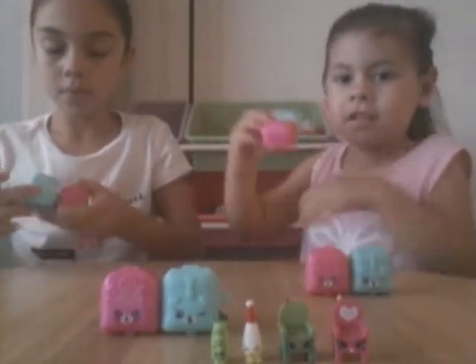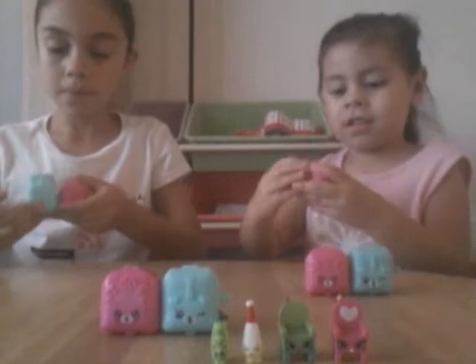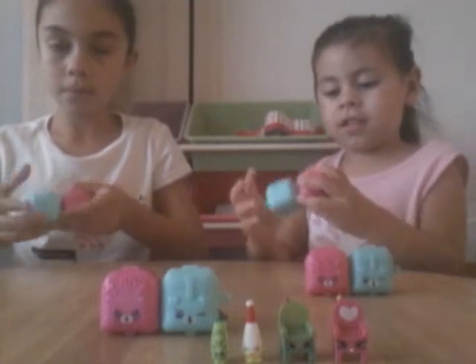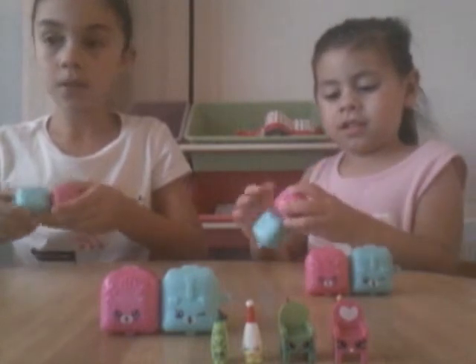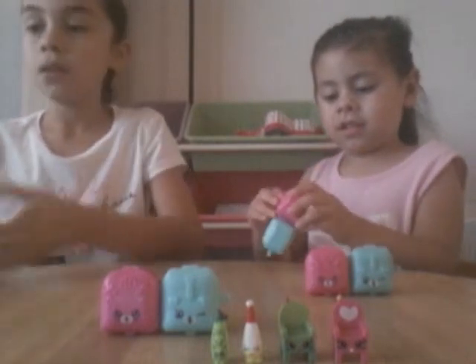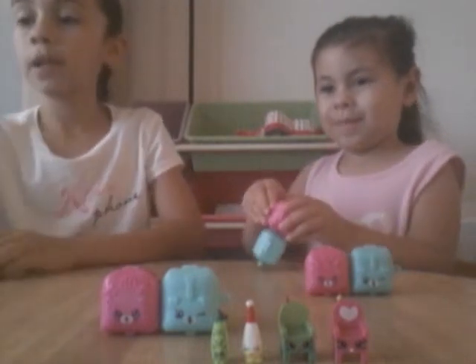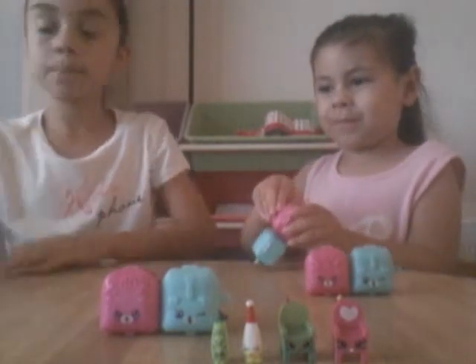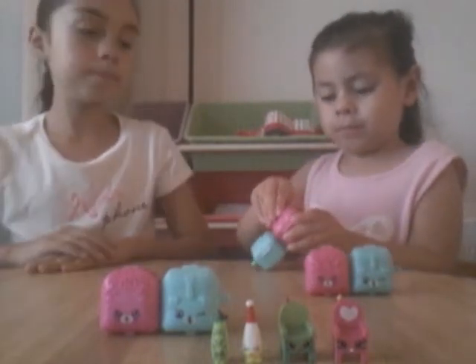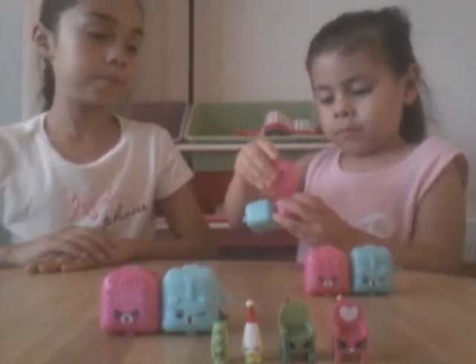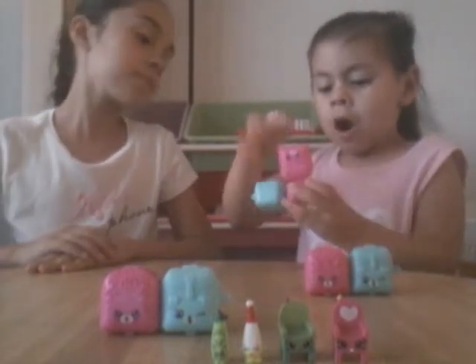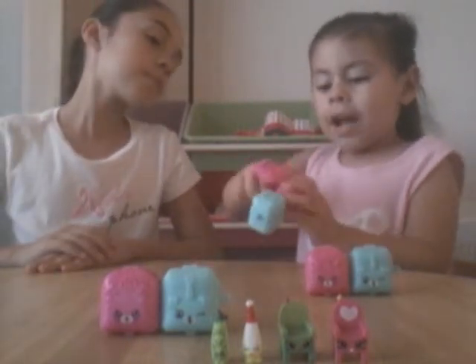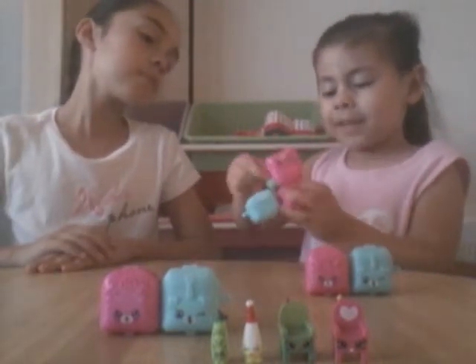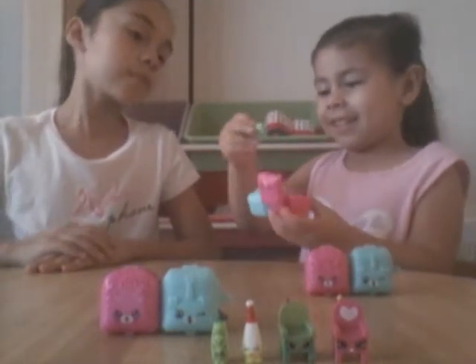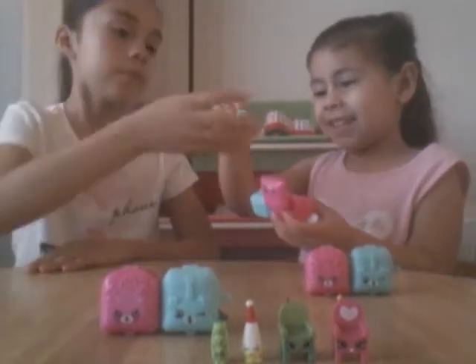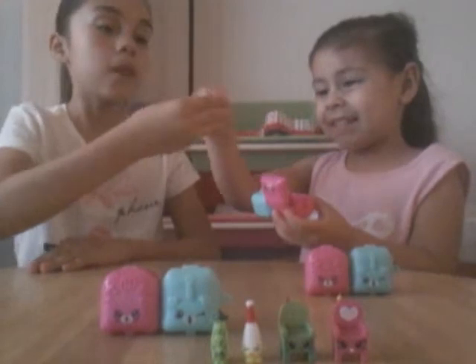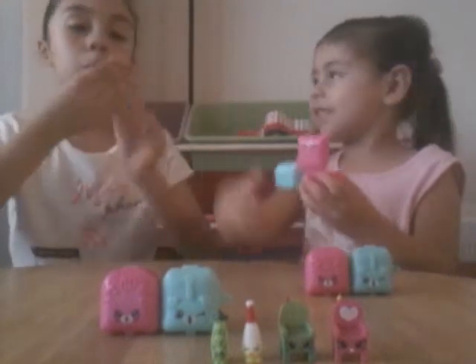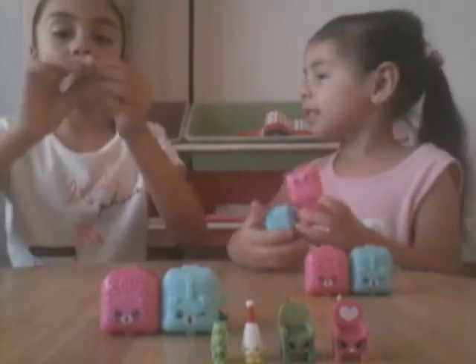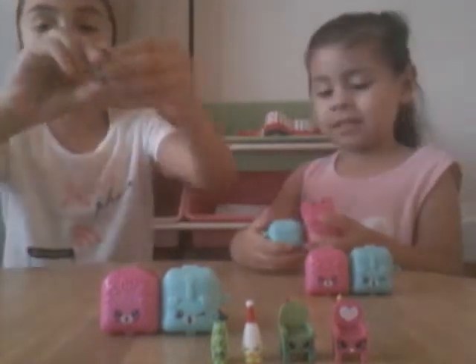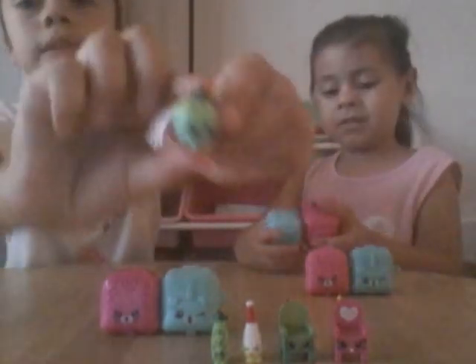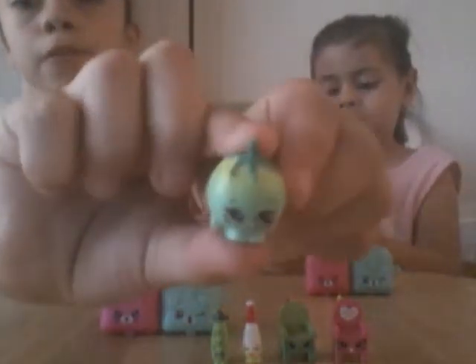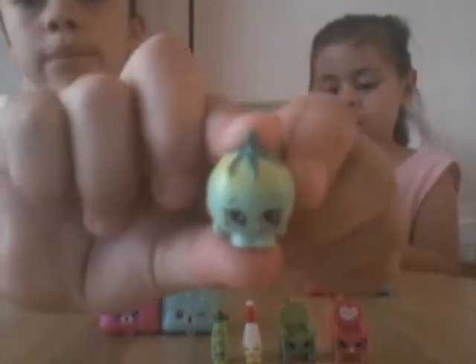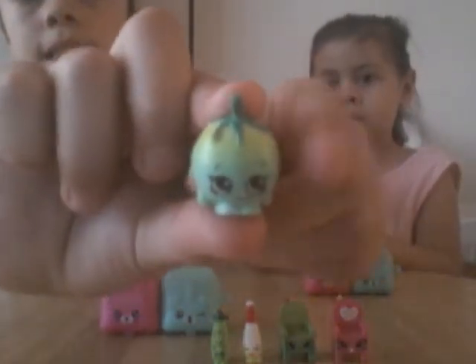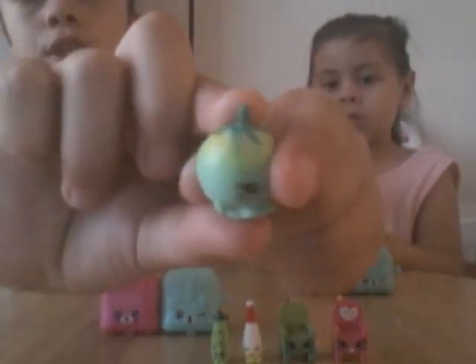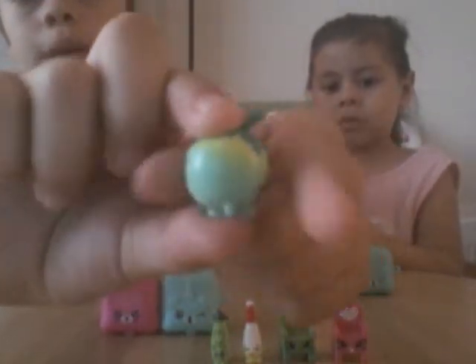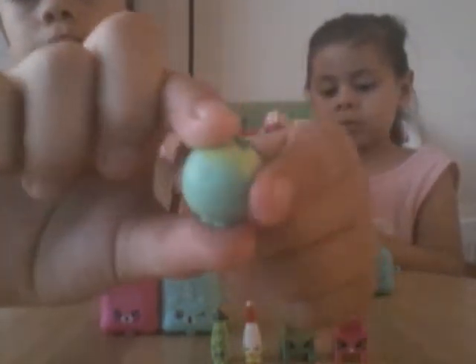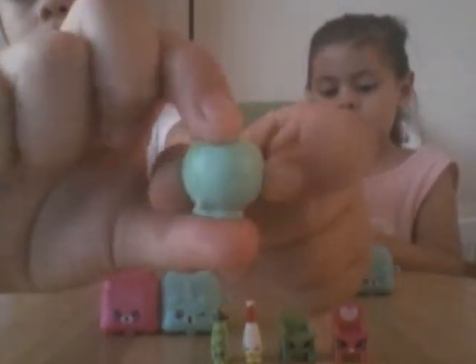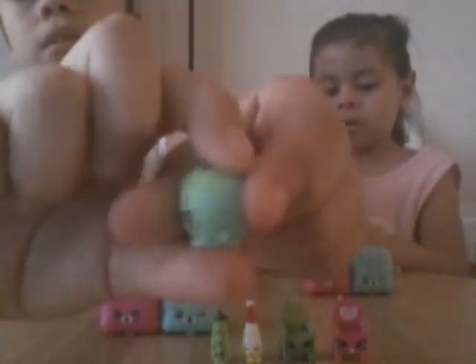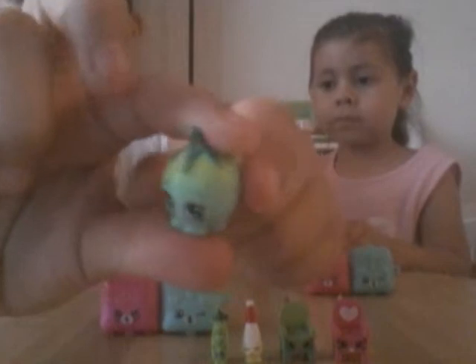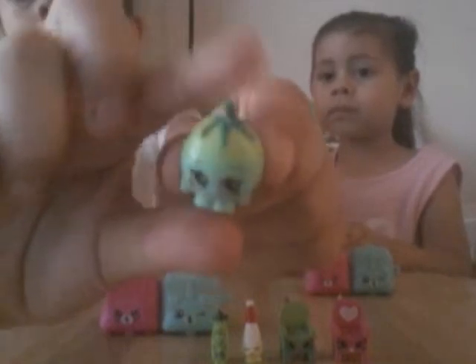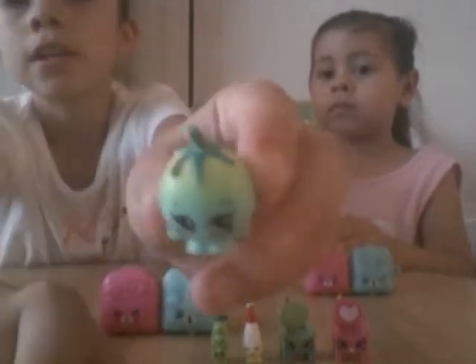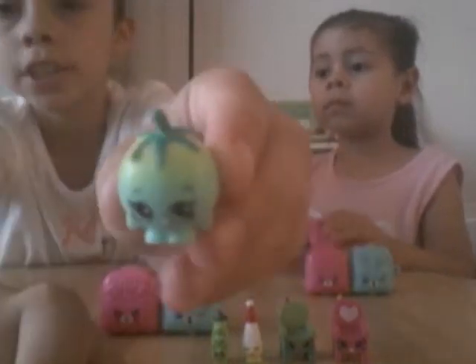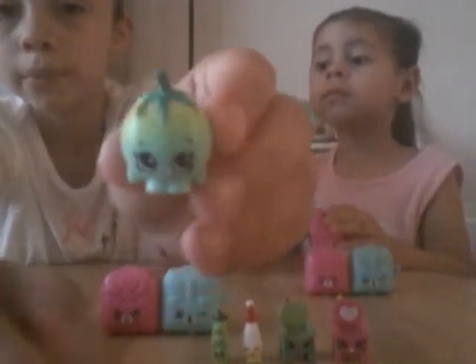Open it up. I got this one. Oh, we have cherry tomato from season three, I believe.